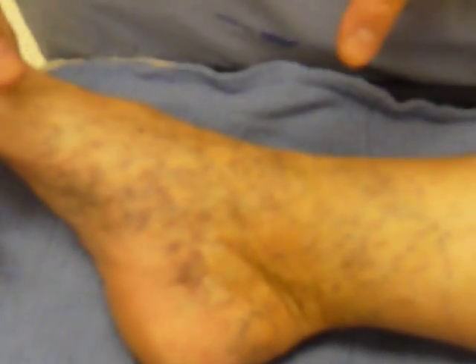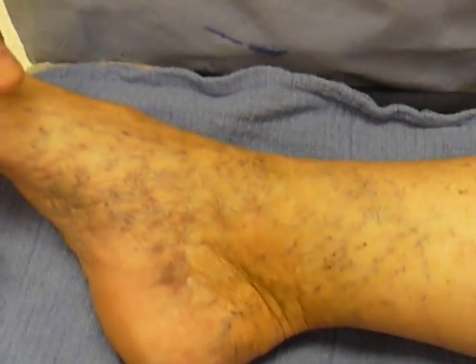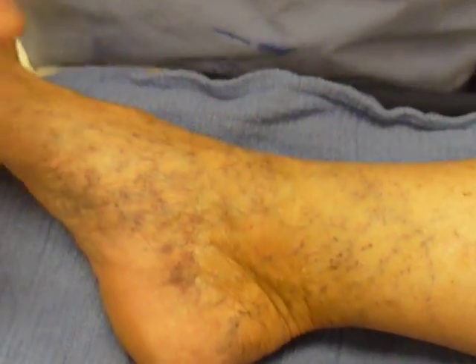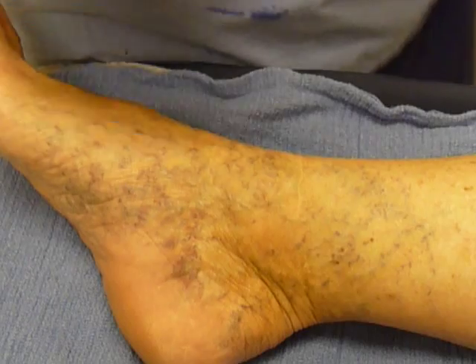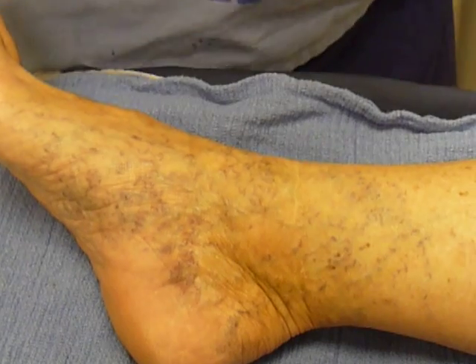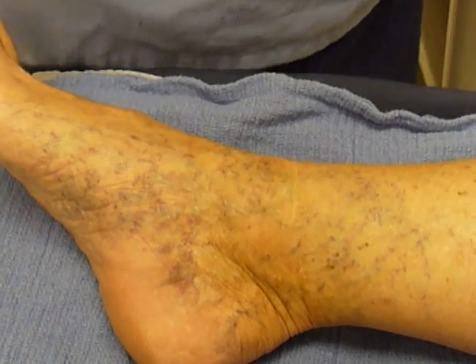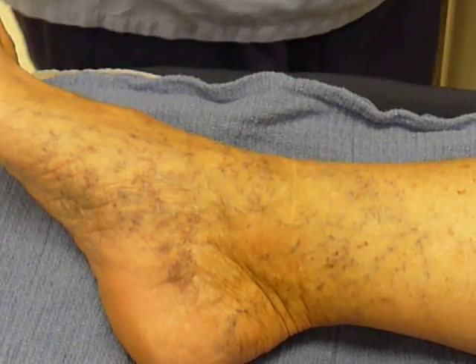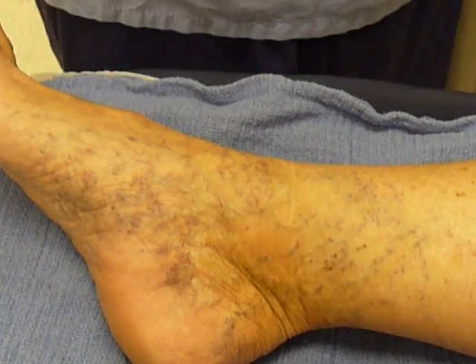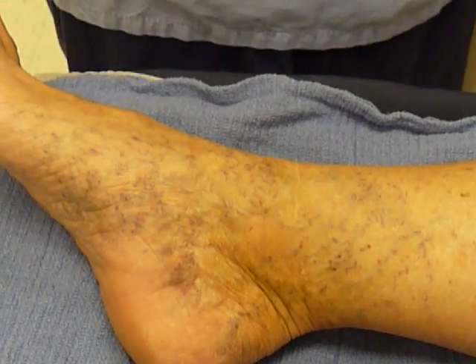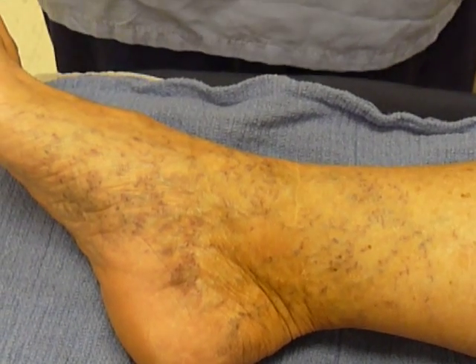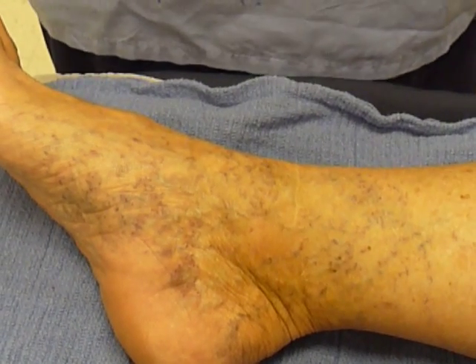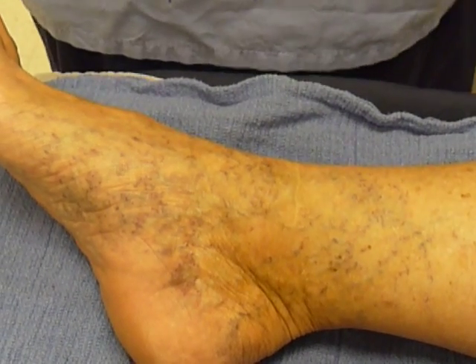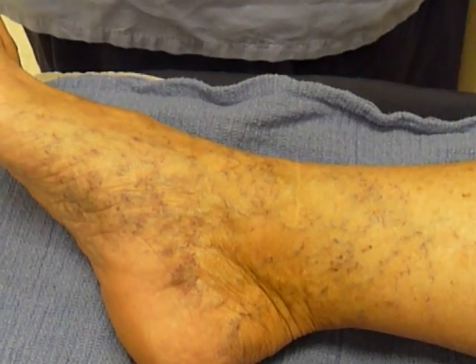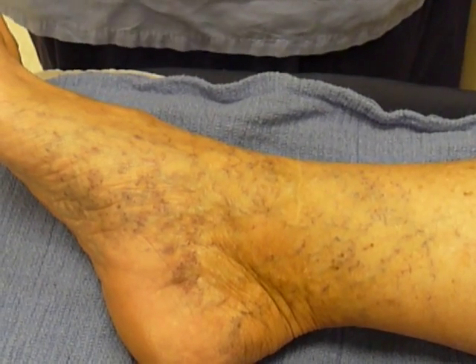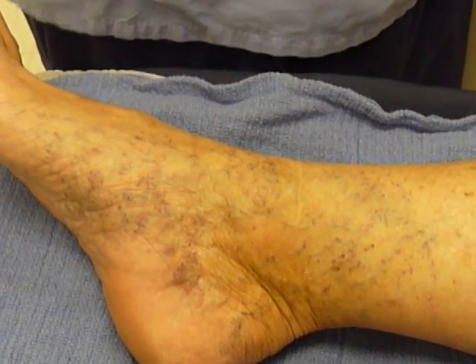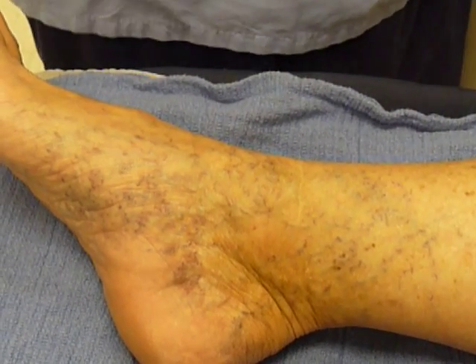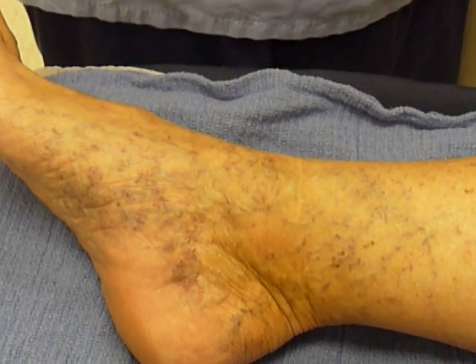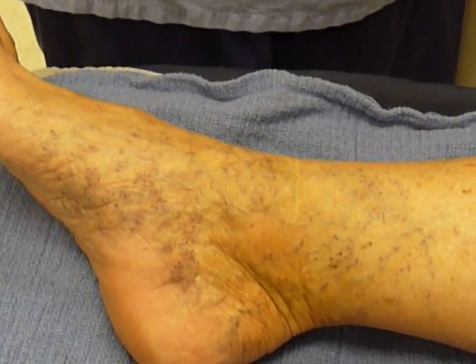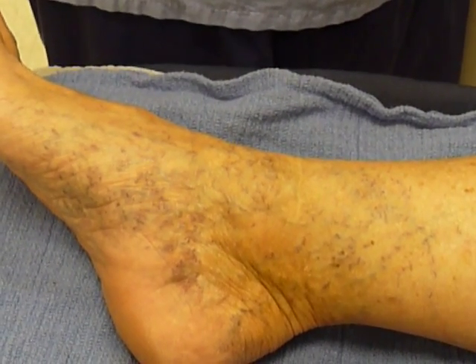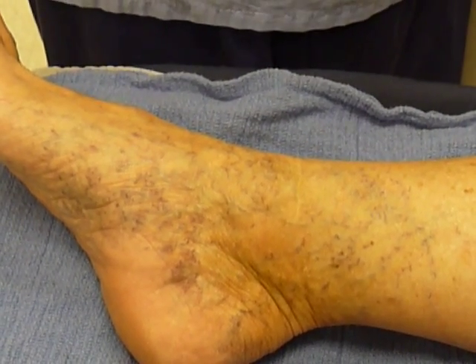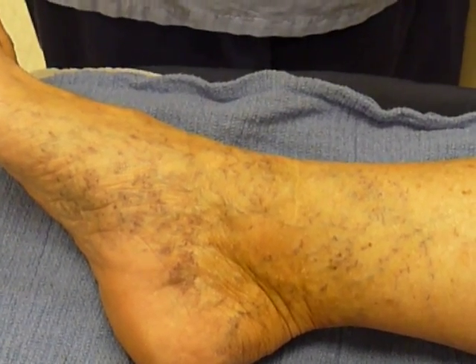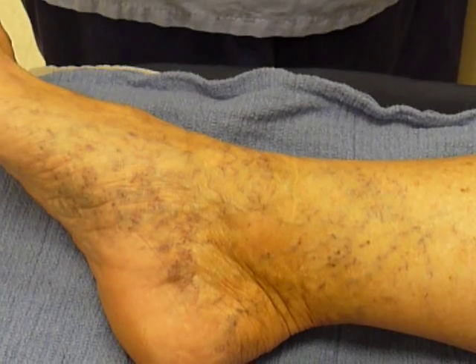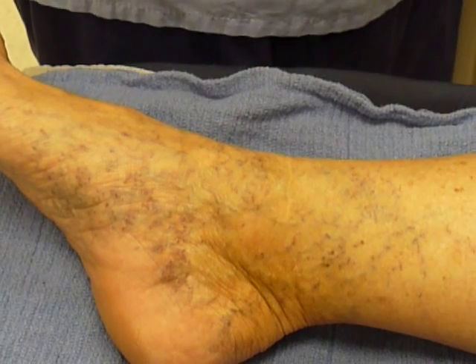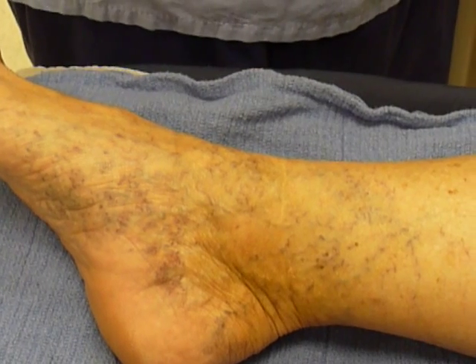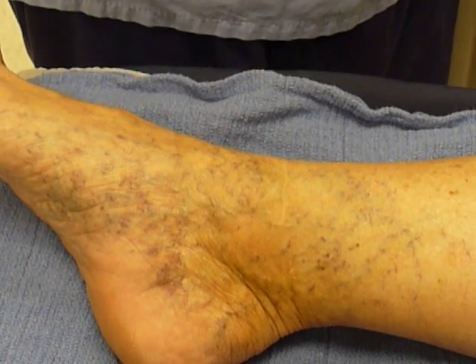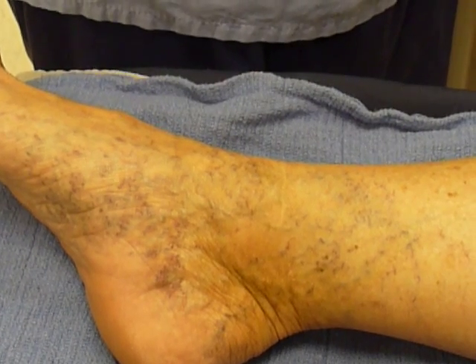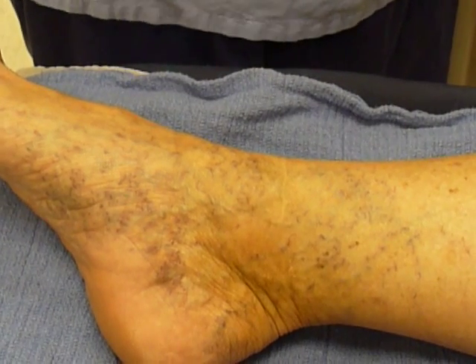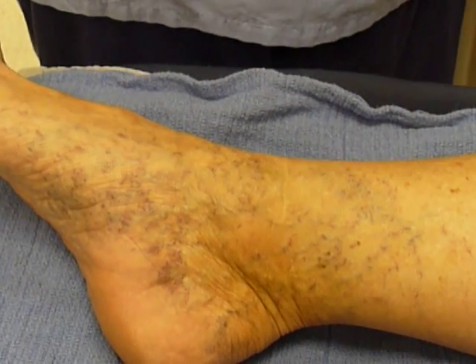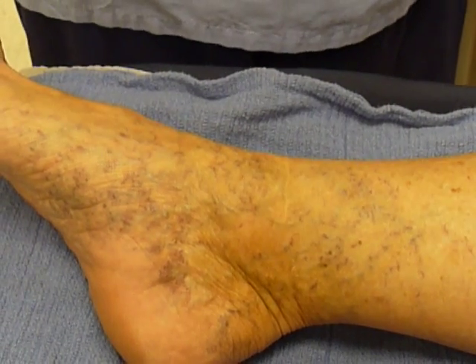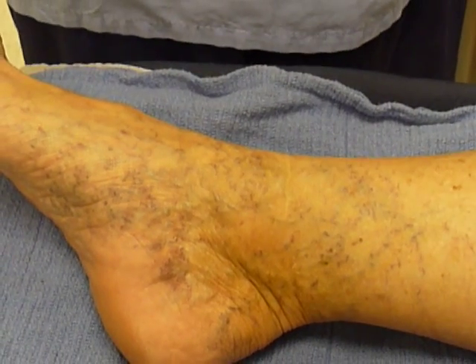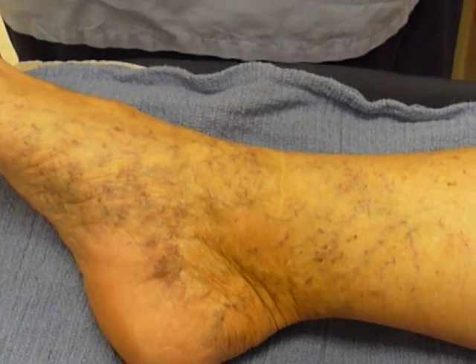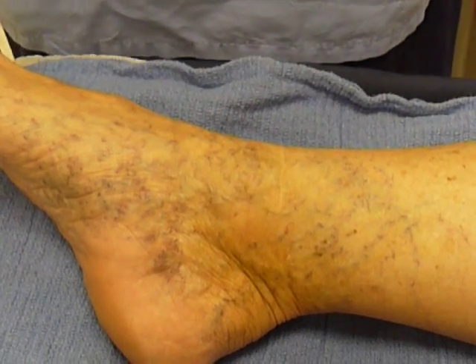She's presenting with a lot of symptoms including aching, pain, heaviness, tiredness, fatiguing, itching, burning, and throbbing in the leg.